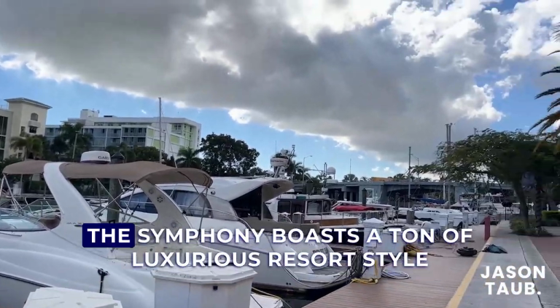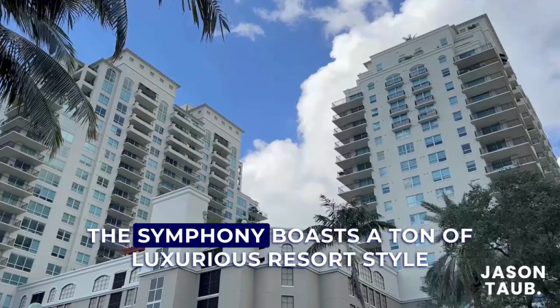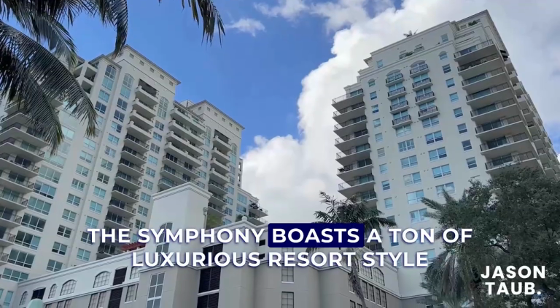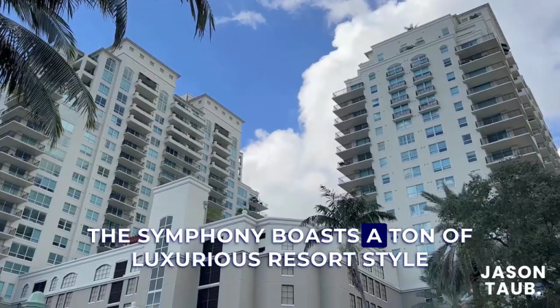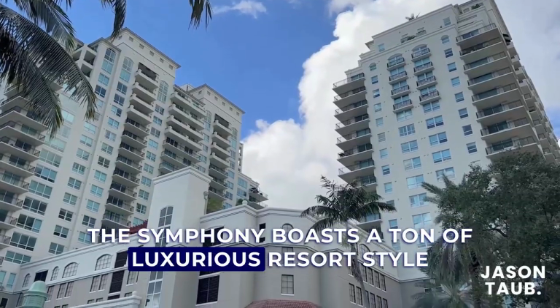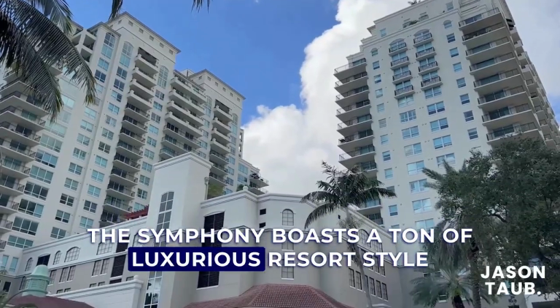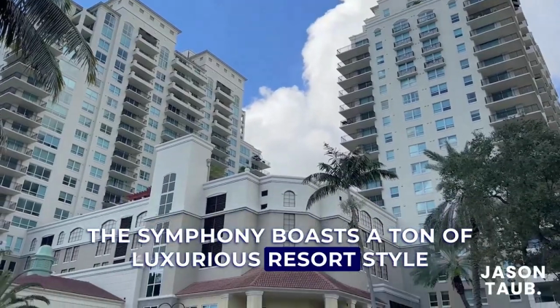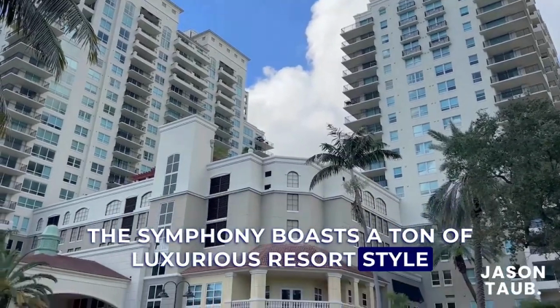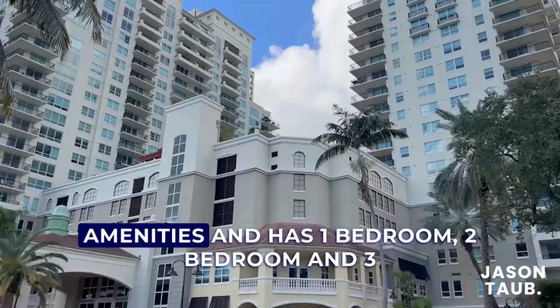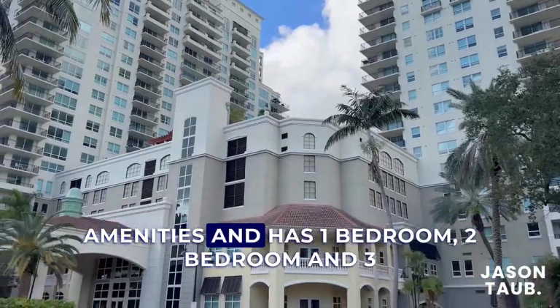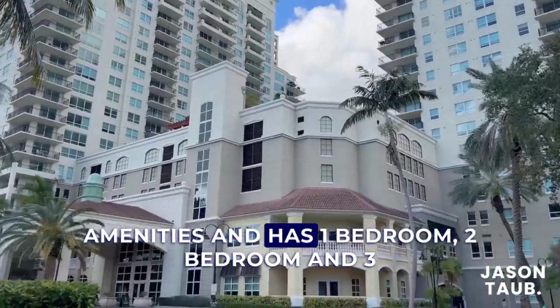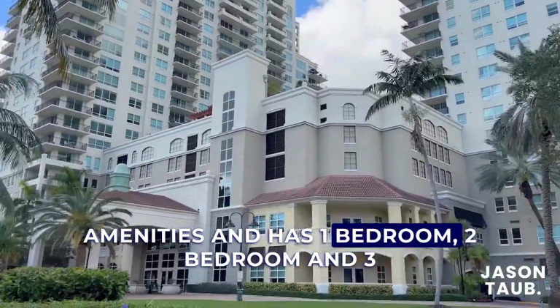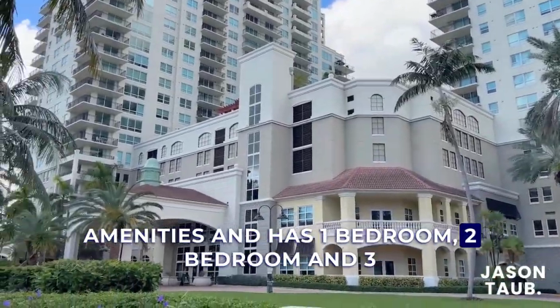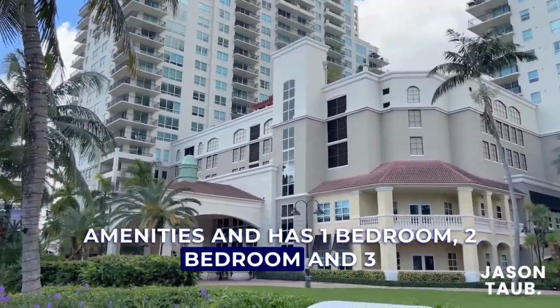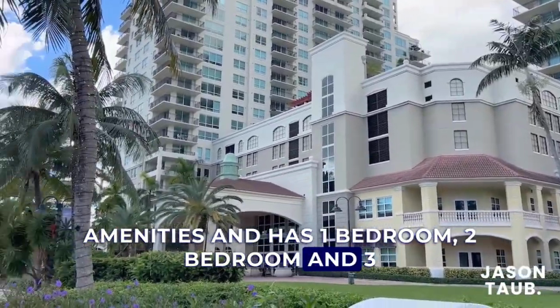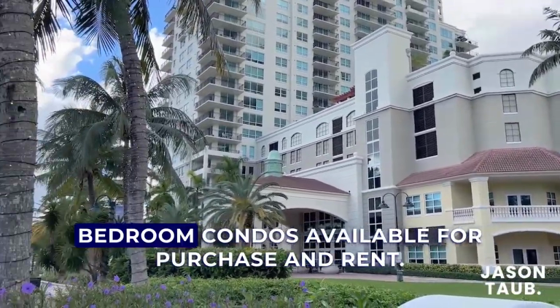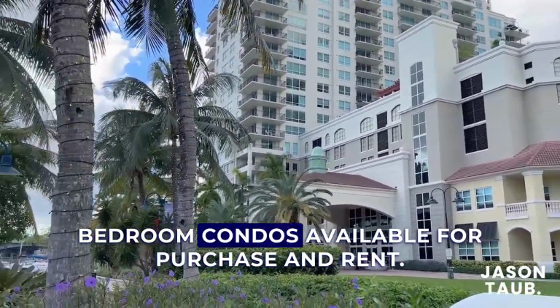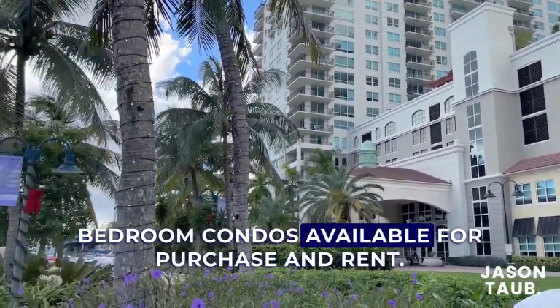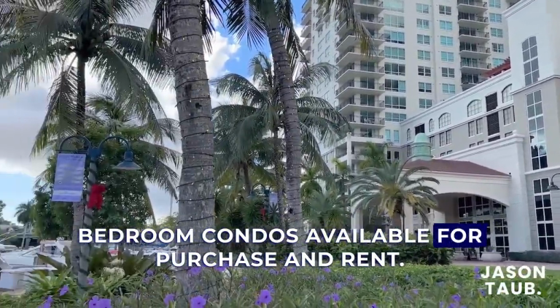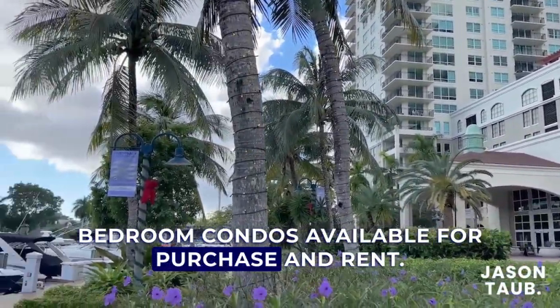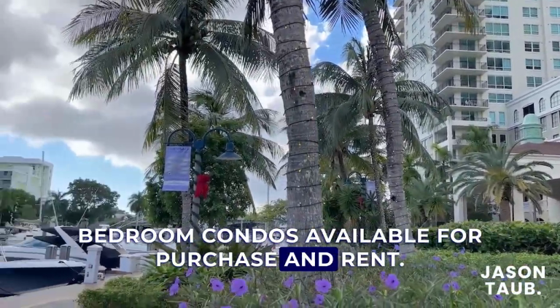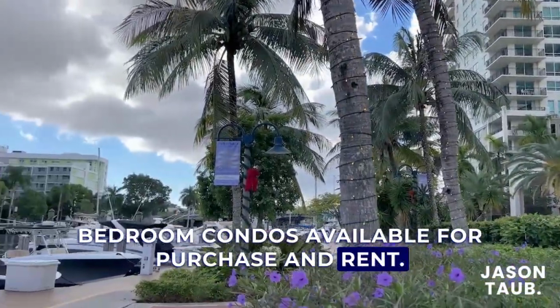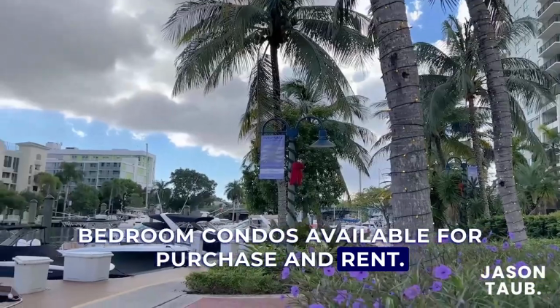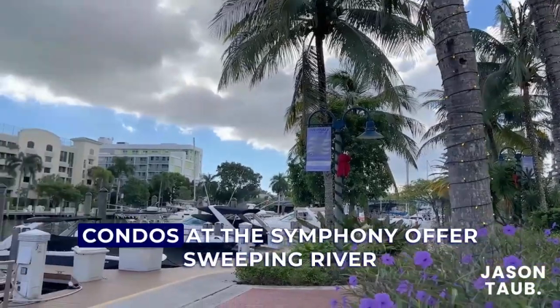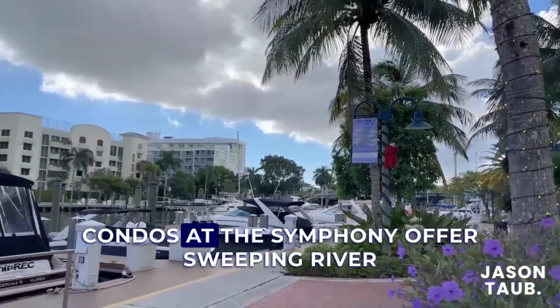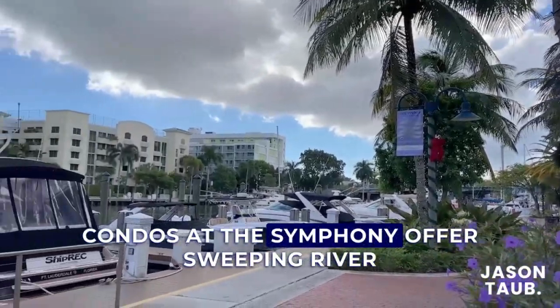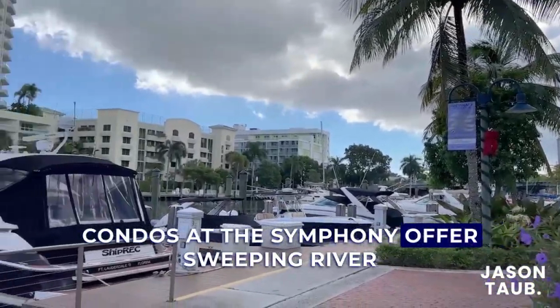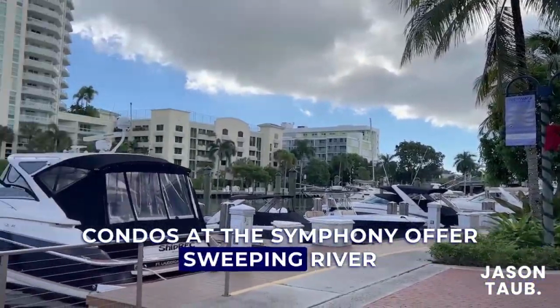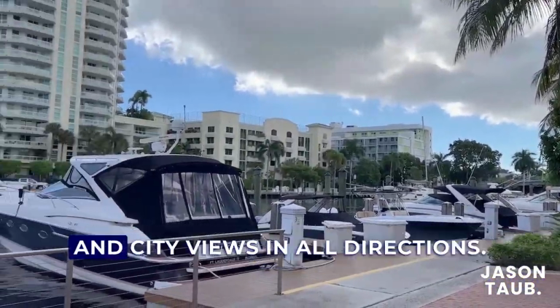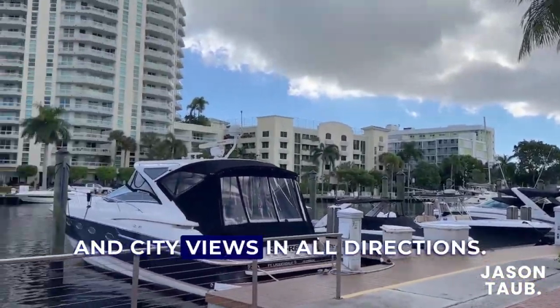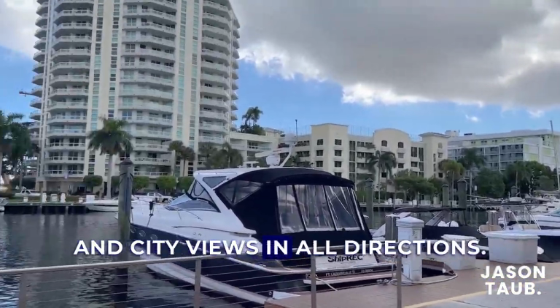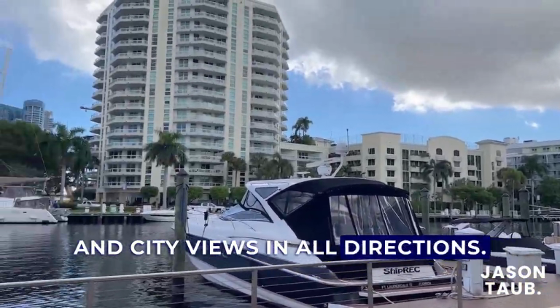The Symphony boasts a ton of luxurious resort-style amenities and has one-bedroom, two-bedroom, and three-bedroom condos available for purchase and rent. Condos at the Symphony offer sweeping river and city views in all directions.